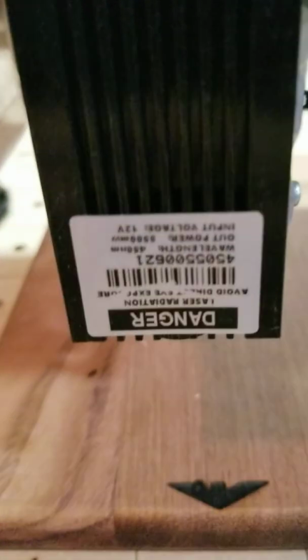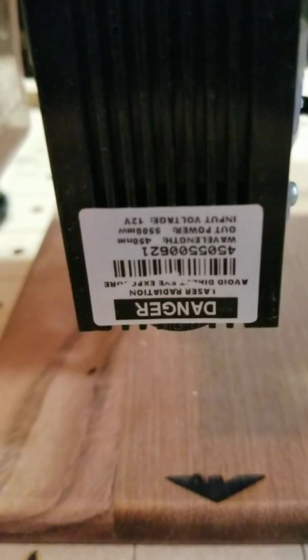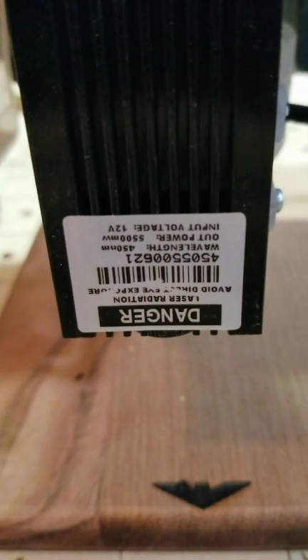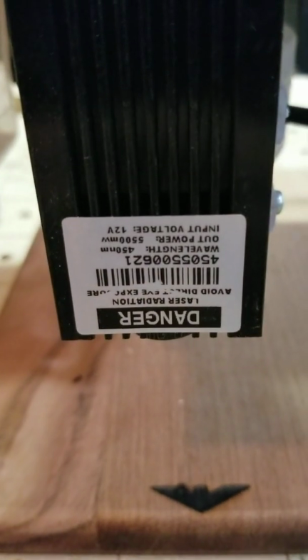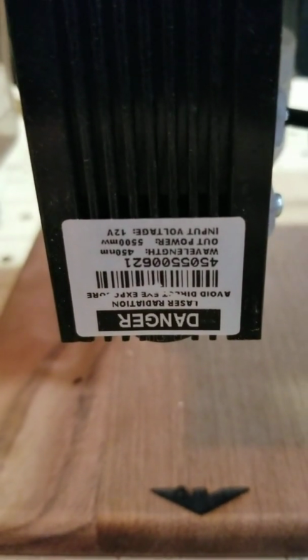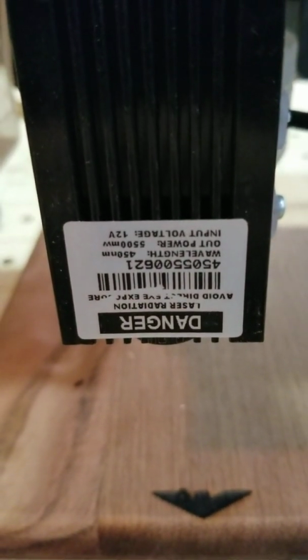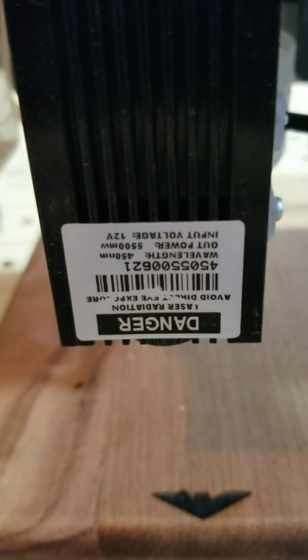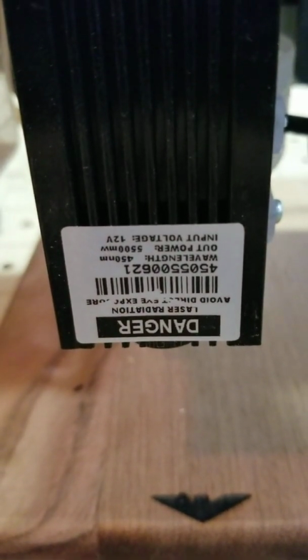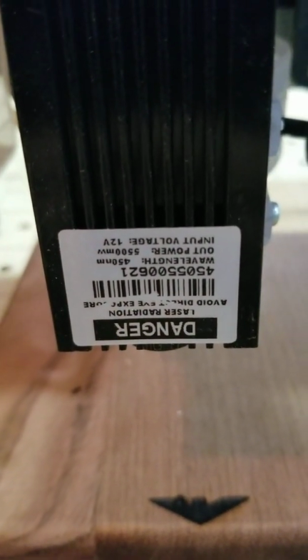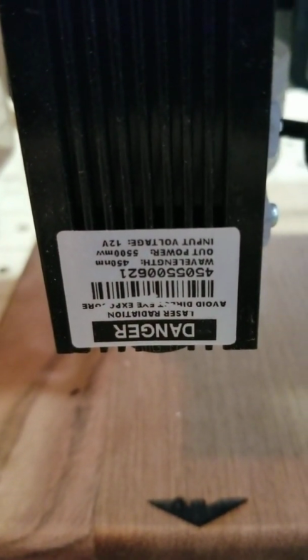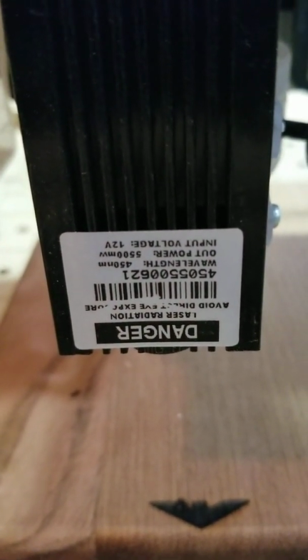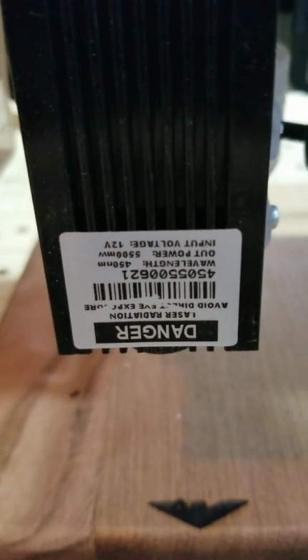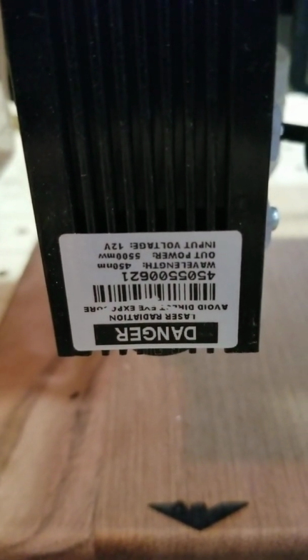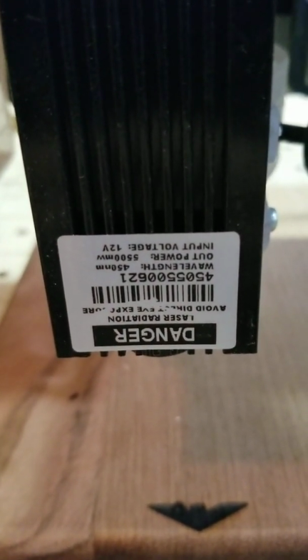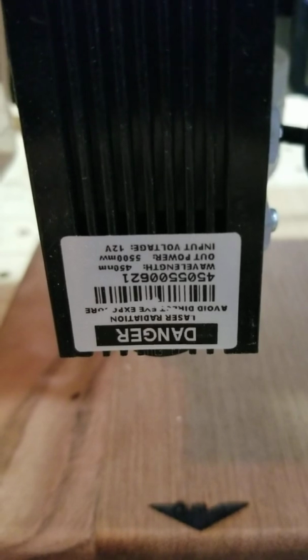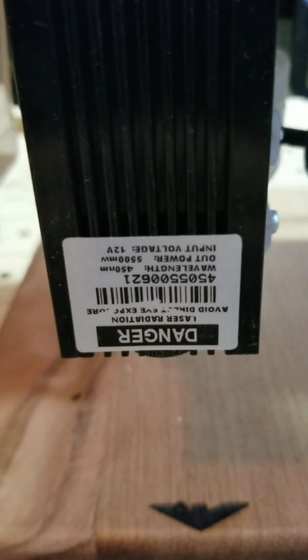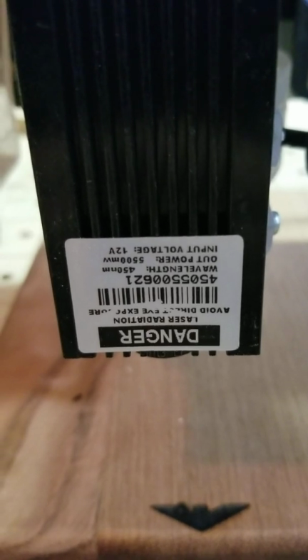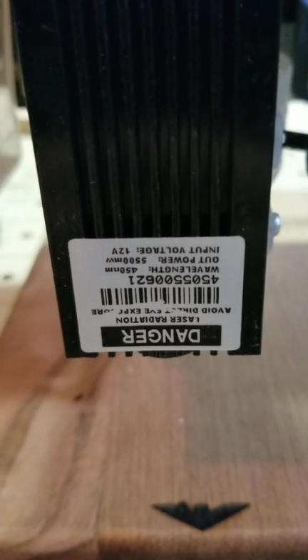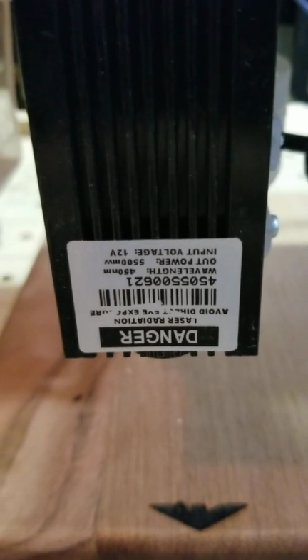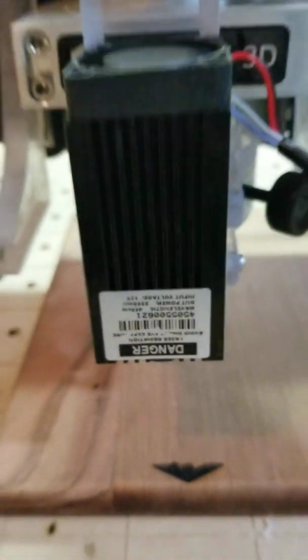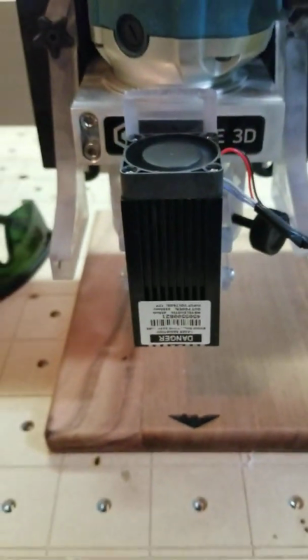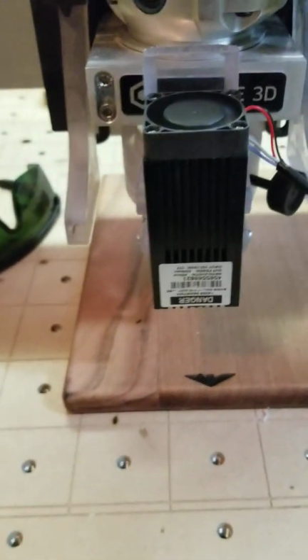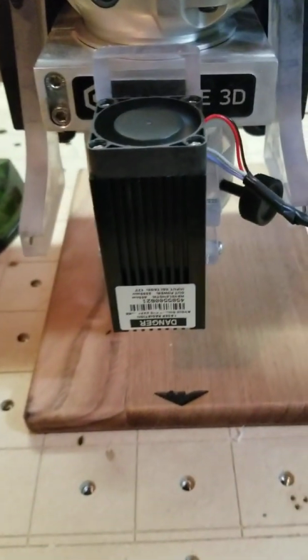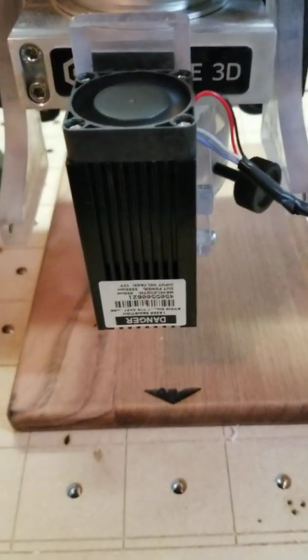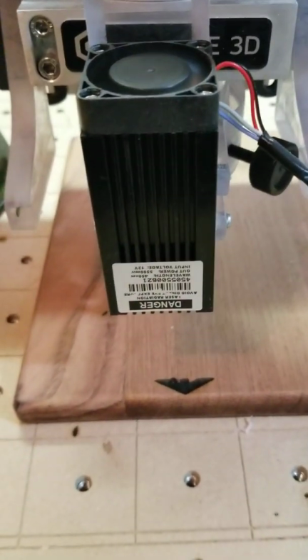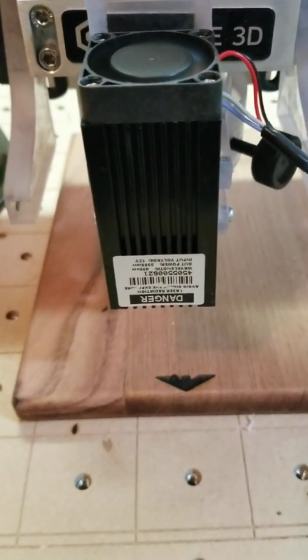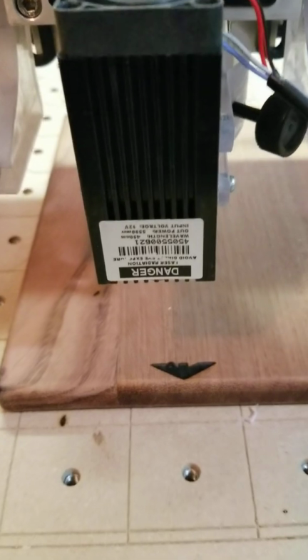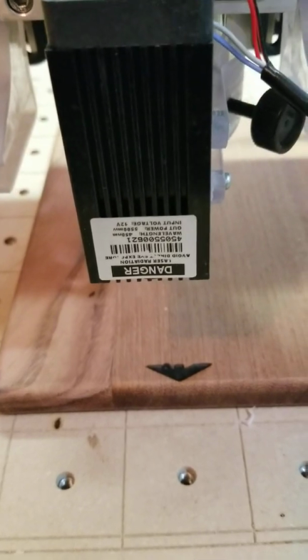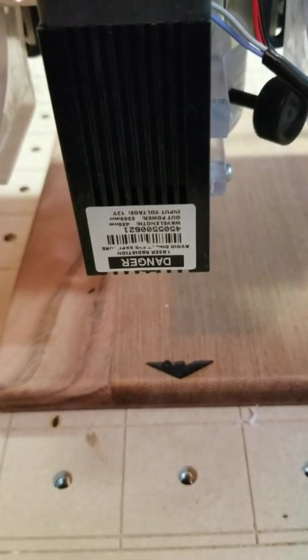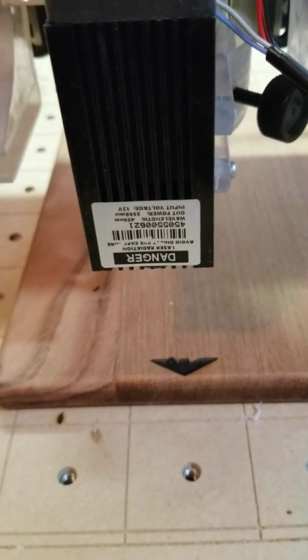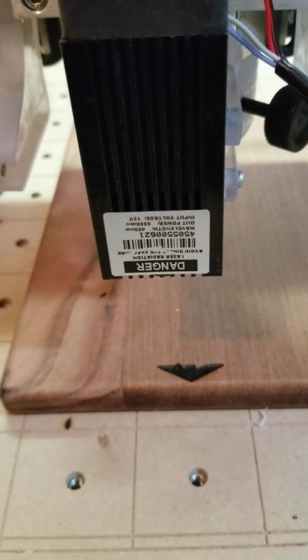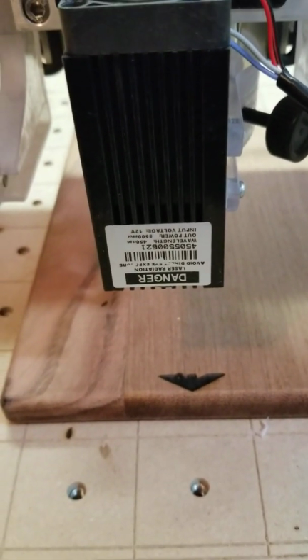This is a 5.5 watt laser. When you're purchasing these — Banggood and everybody has them — just make sure you're looking at the optical output. A lot of them are advertised as 15 or 20 watts, but they don't actually put that out for actual burning.